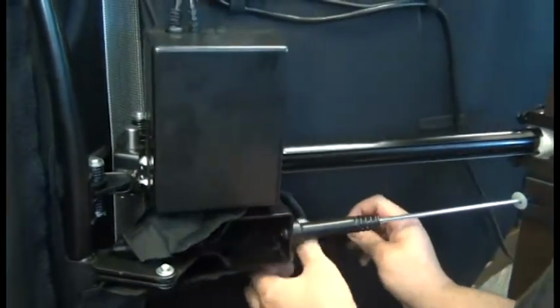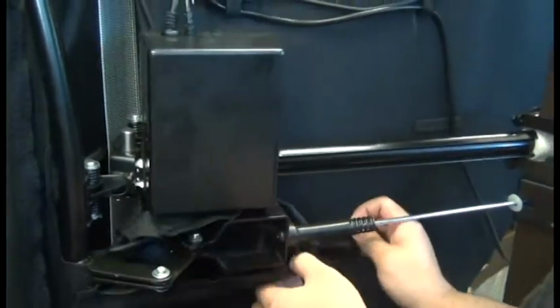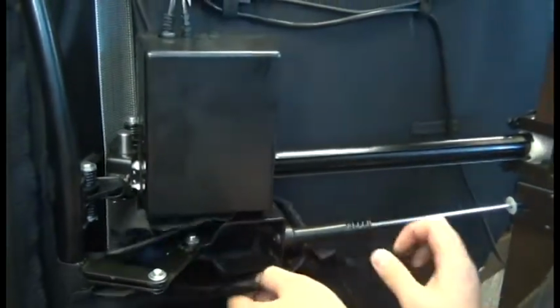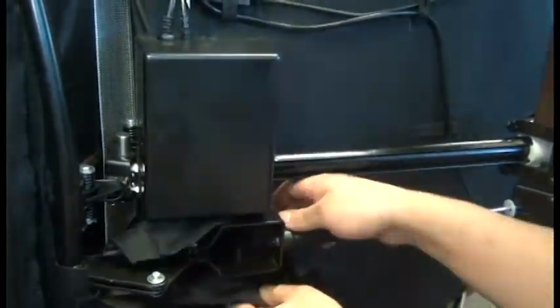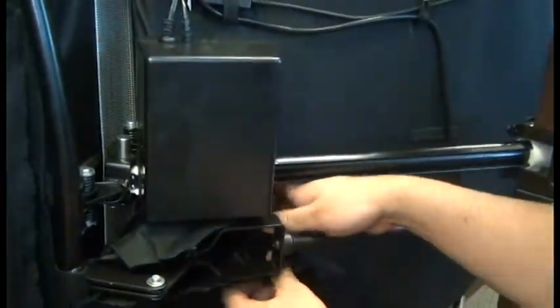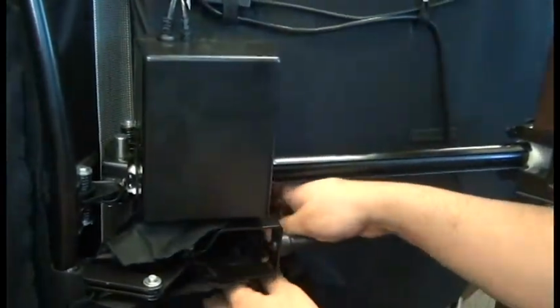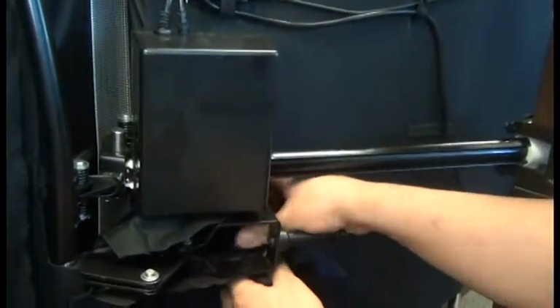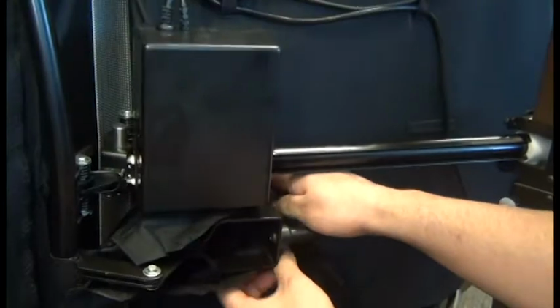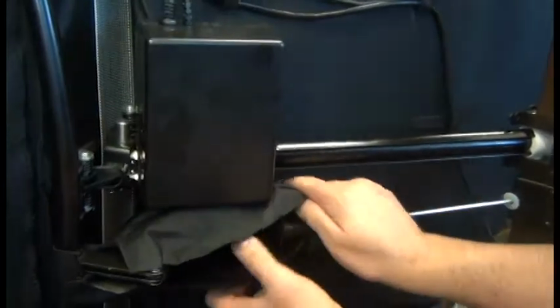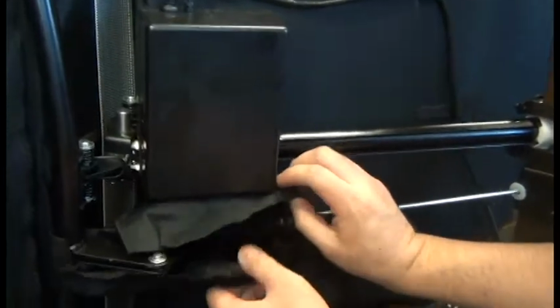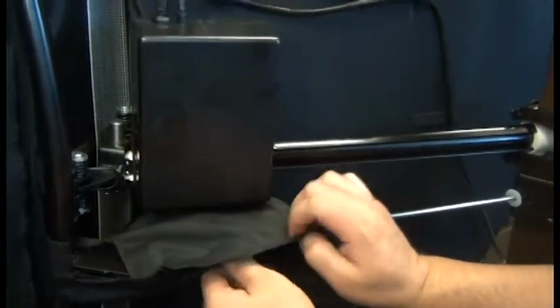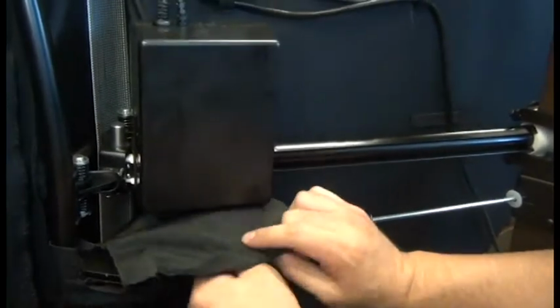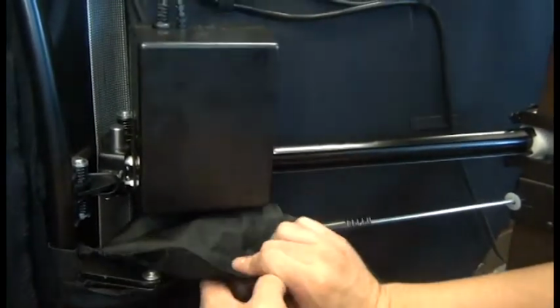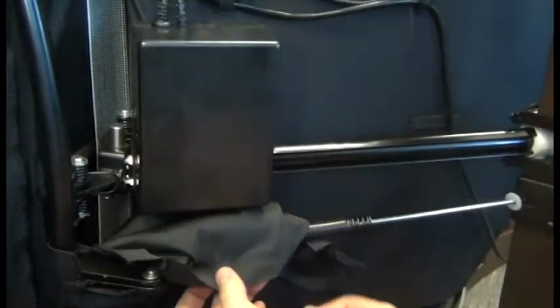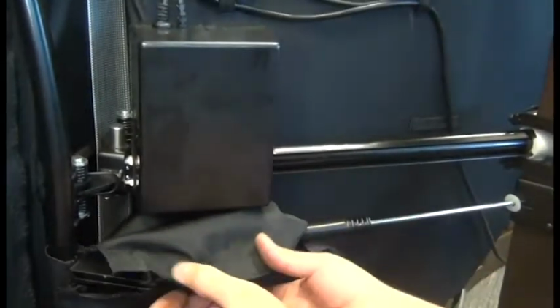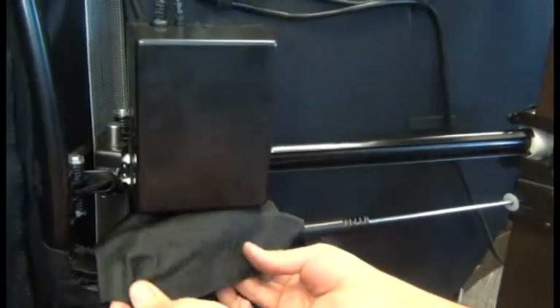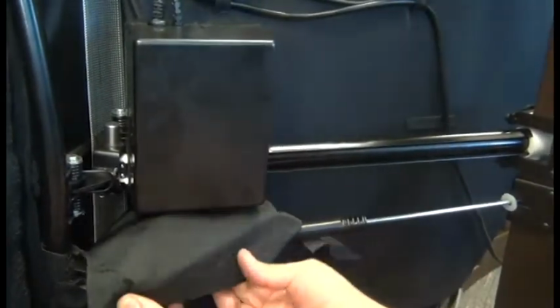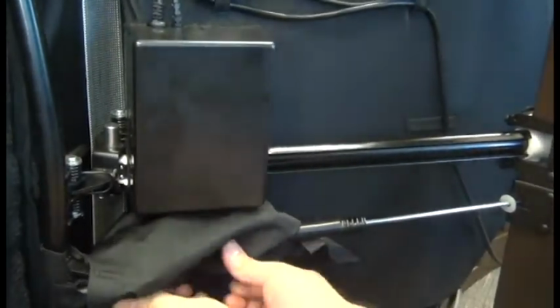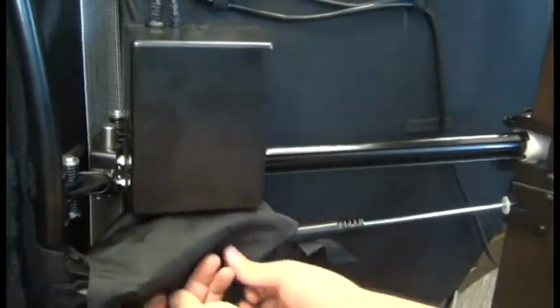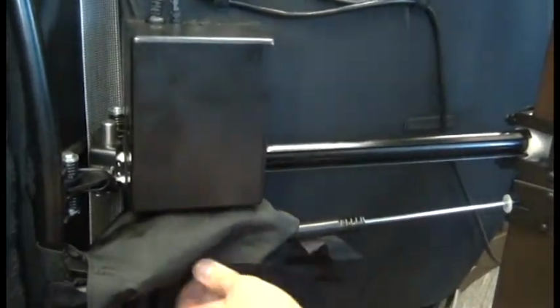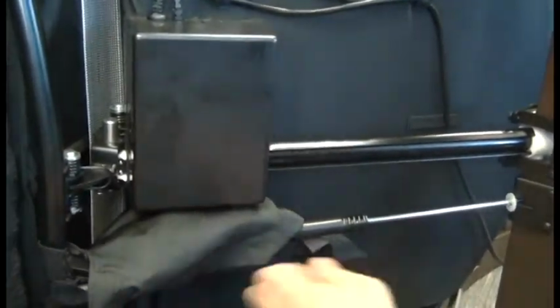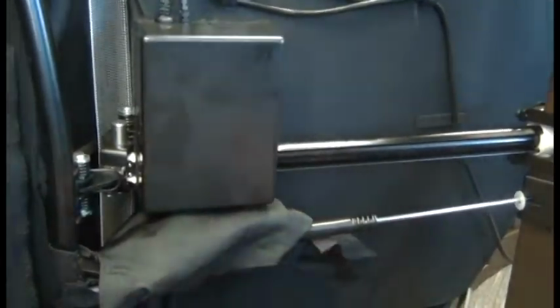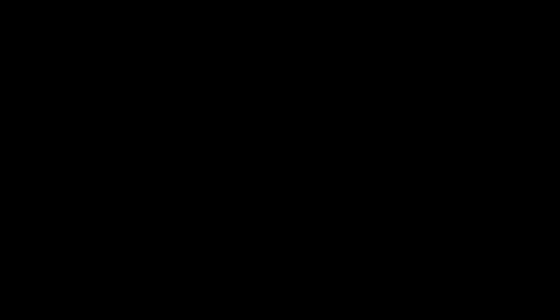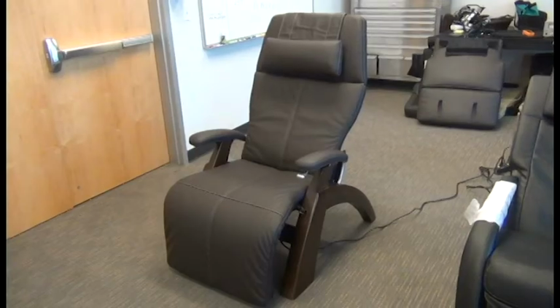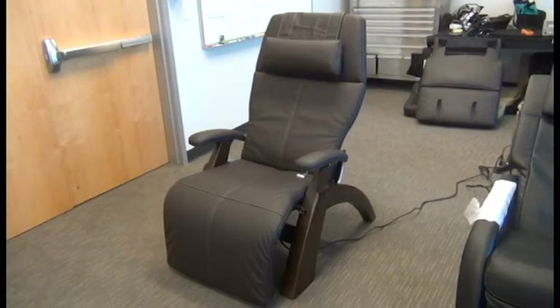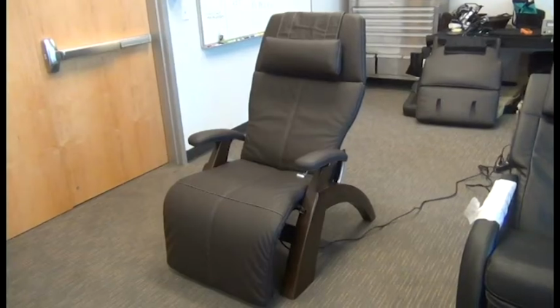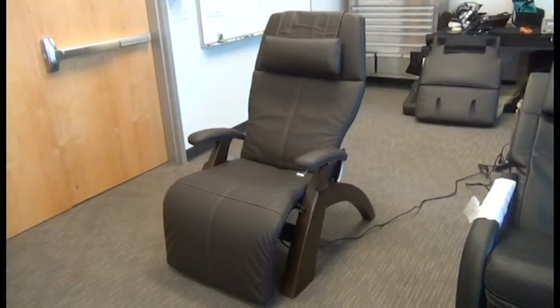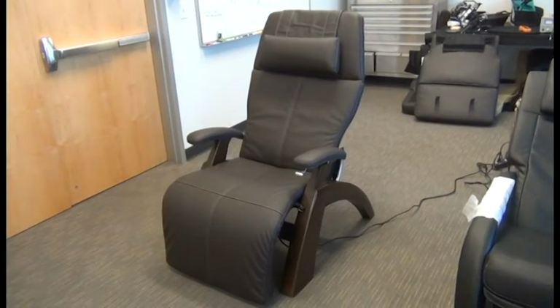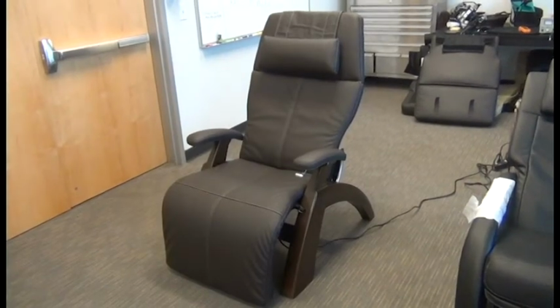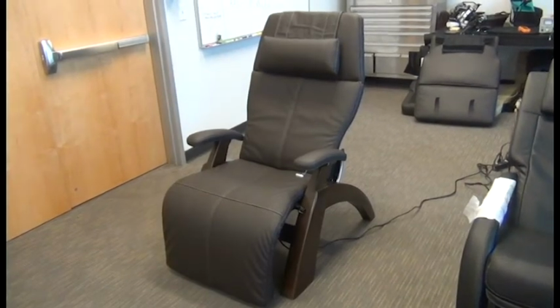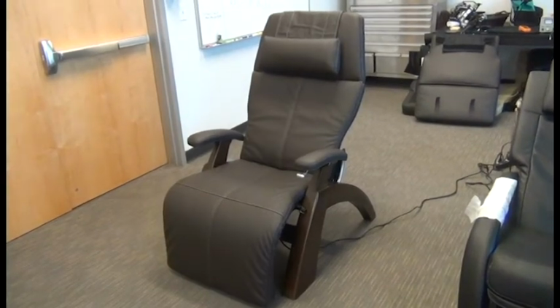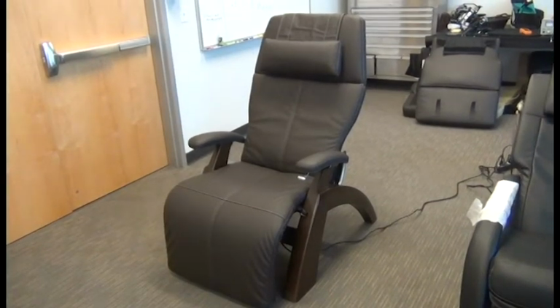We're ready to close the cover and secure it using the hook and loop fasteners. Then we can return the chair to the upright position and we're done.